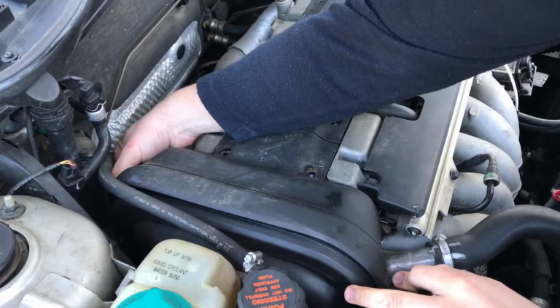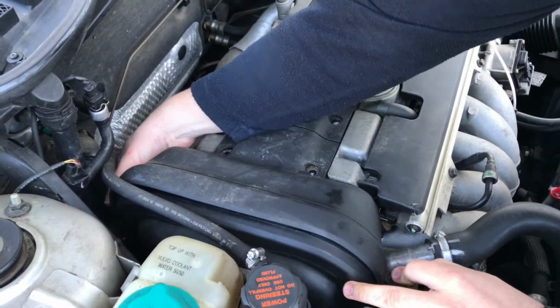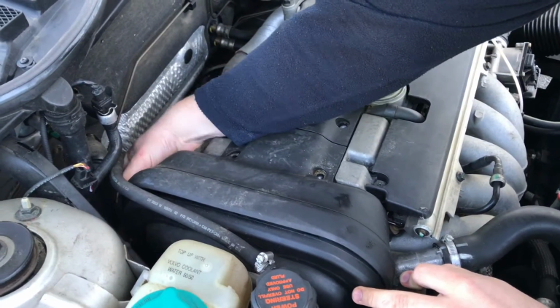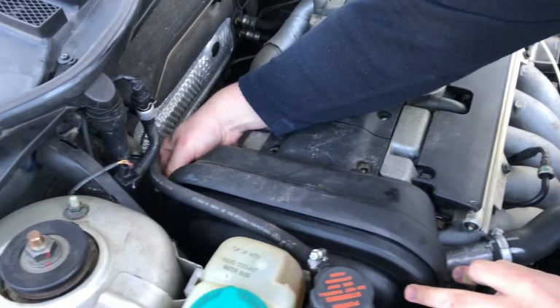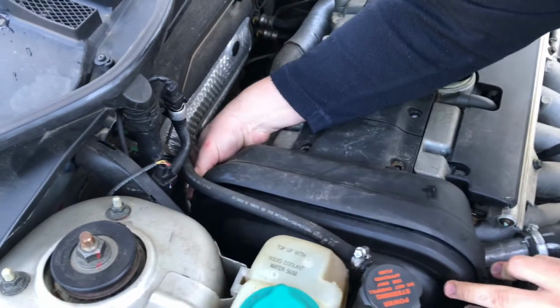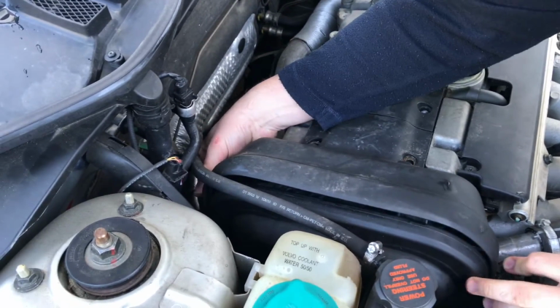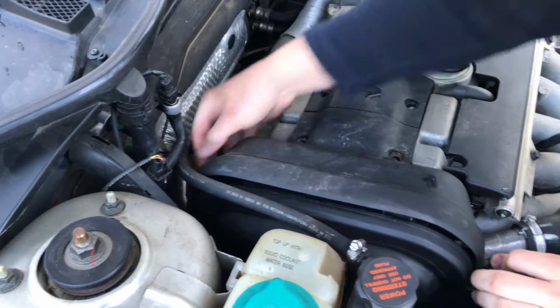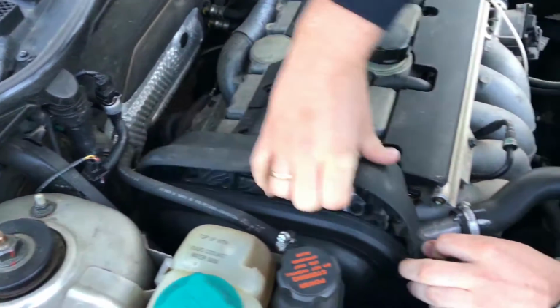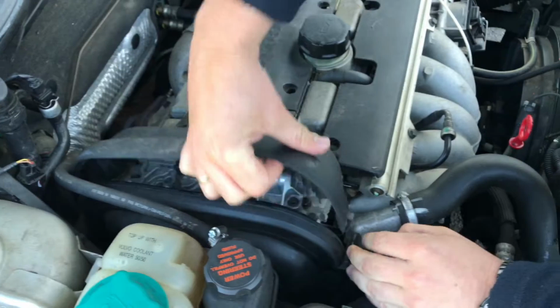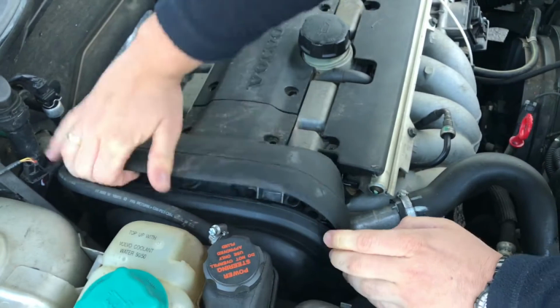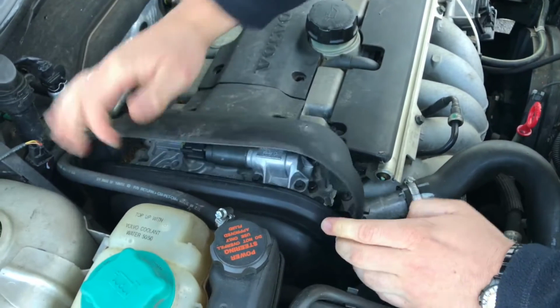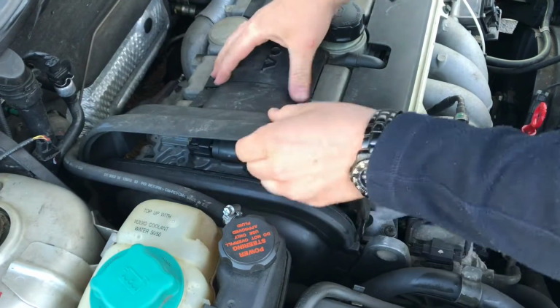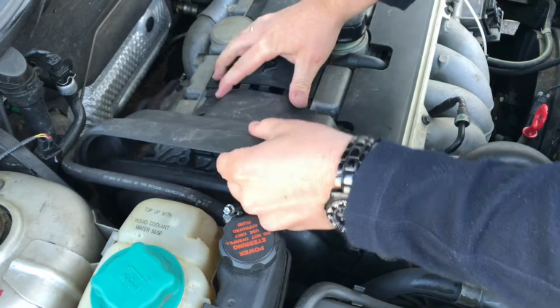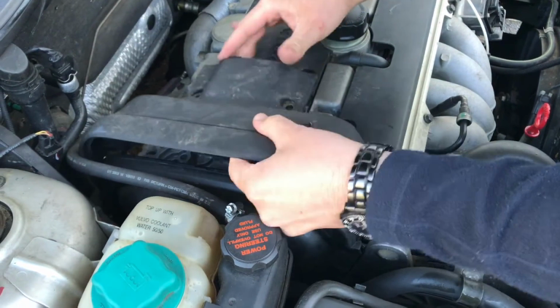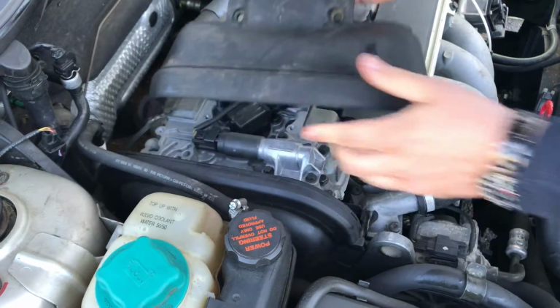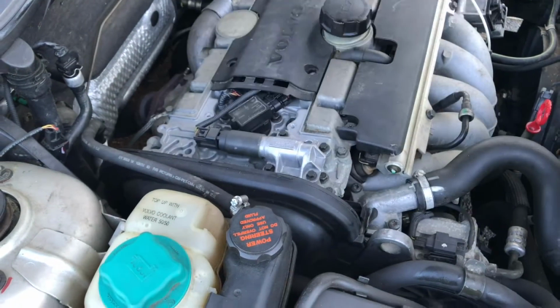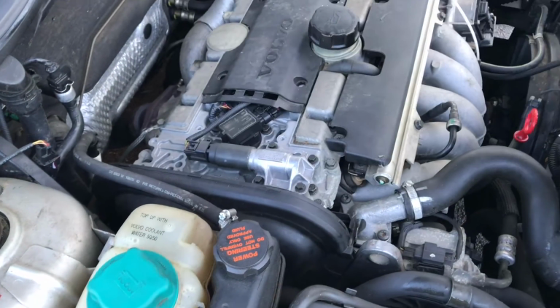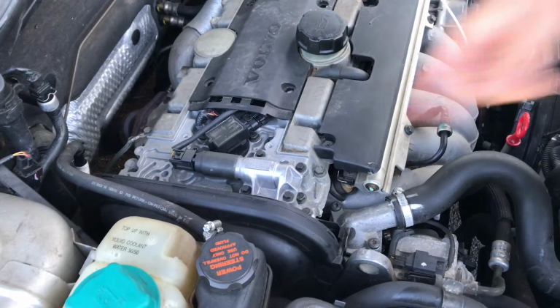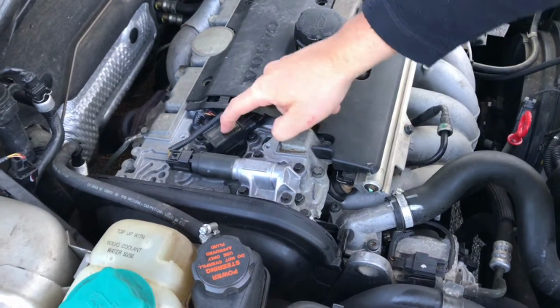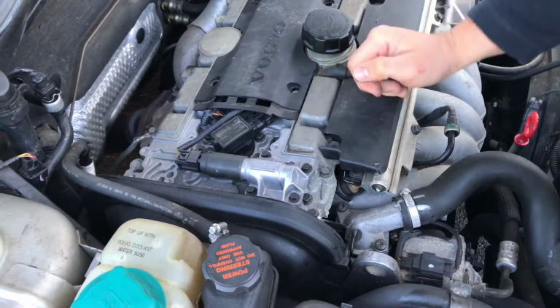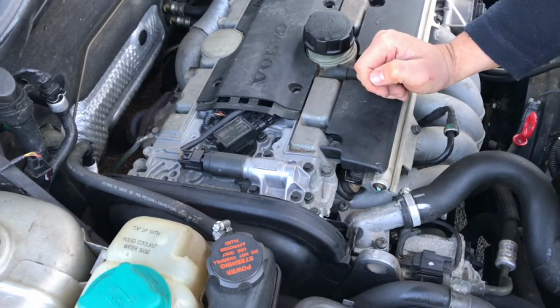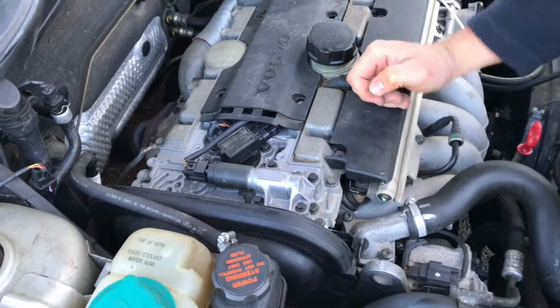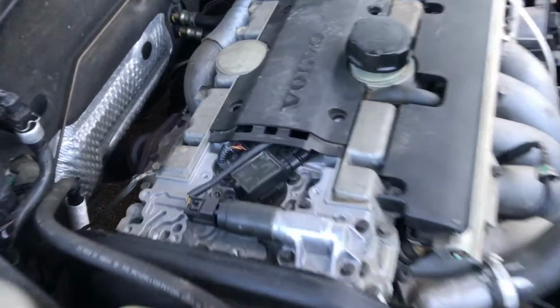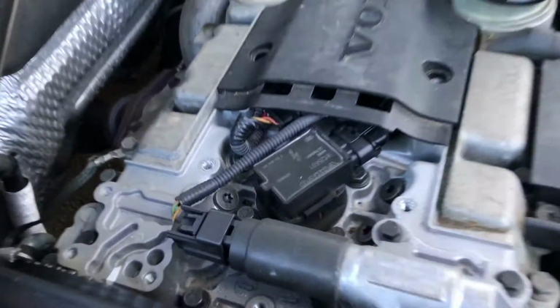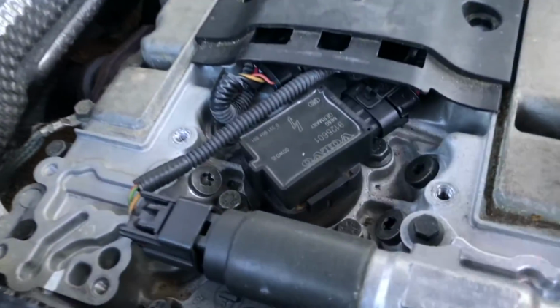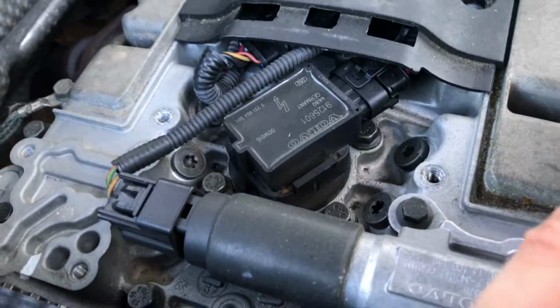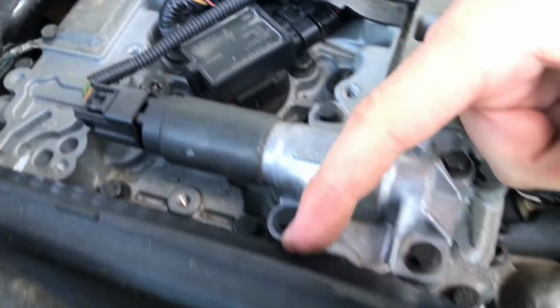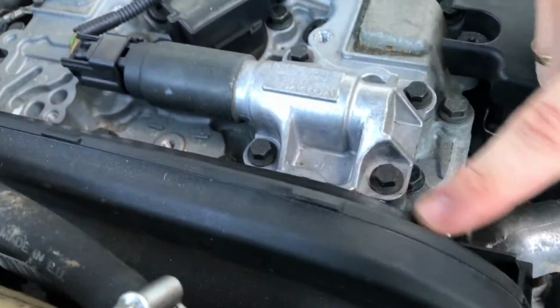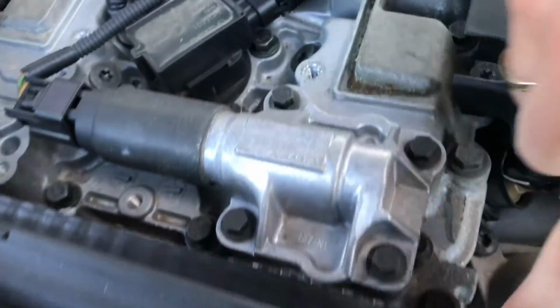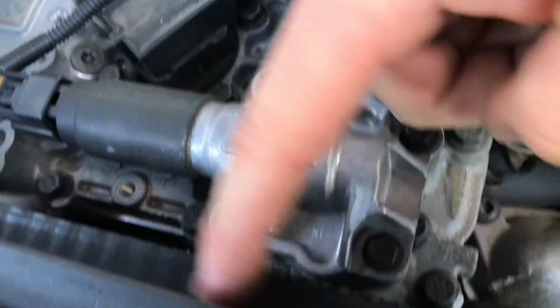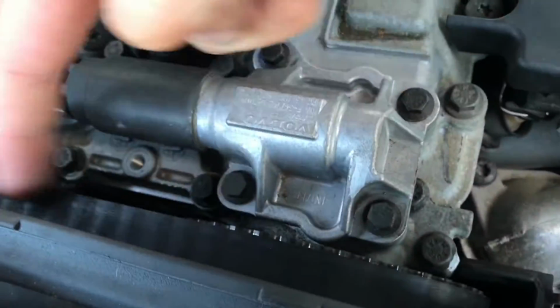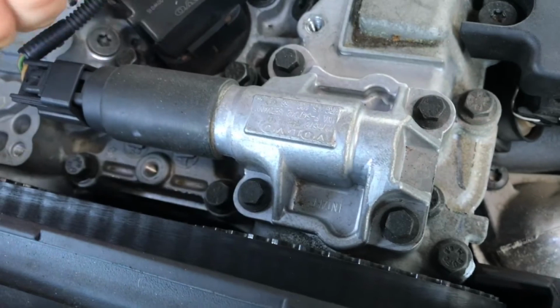If all screws are loosened, you are able to release the cover on top of your engine. And there it is — the first ignition coil!